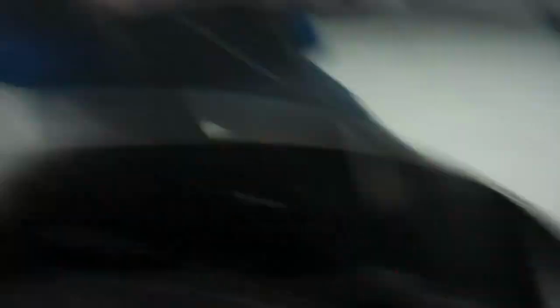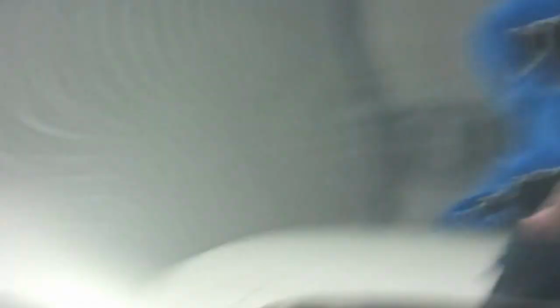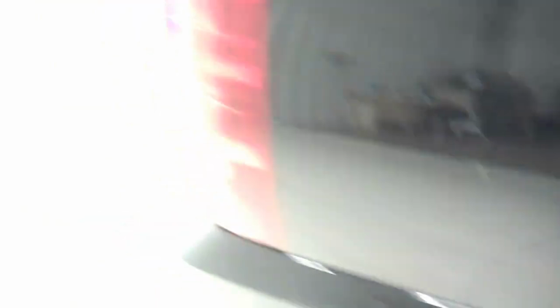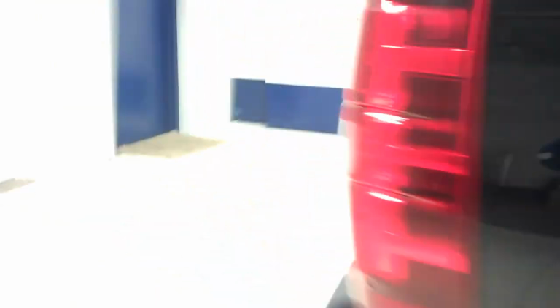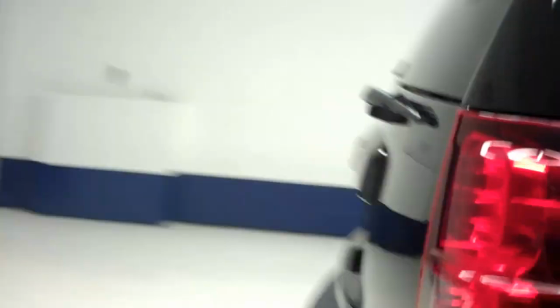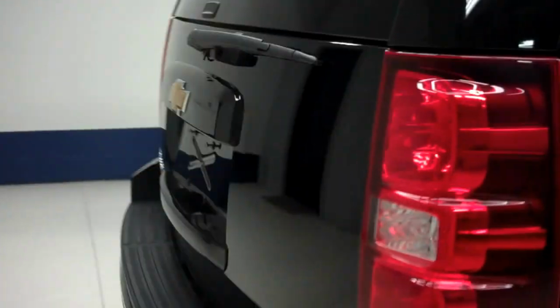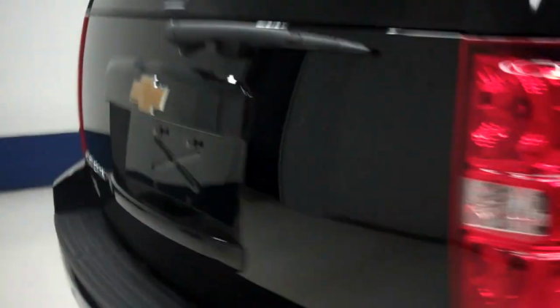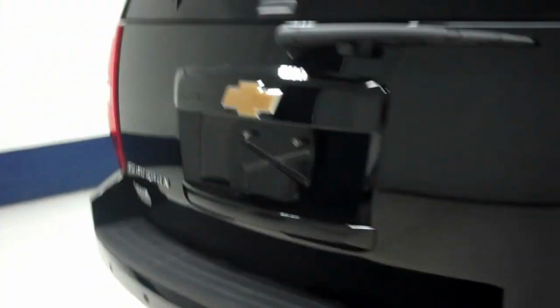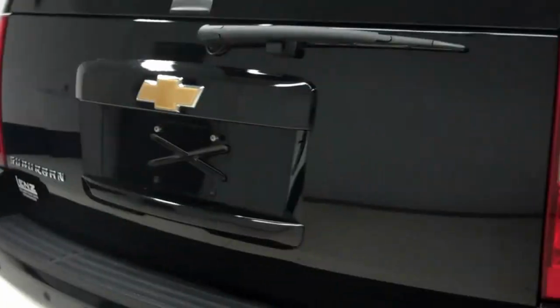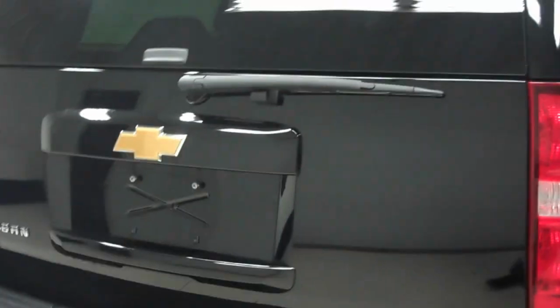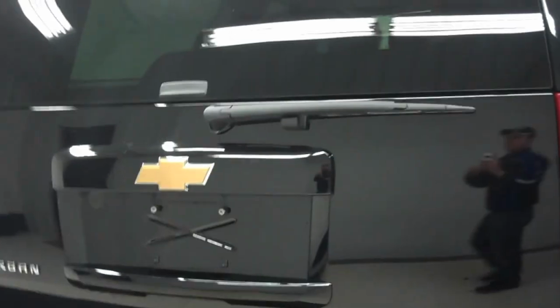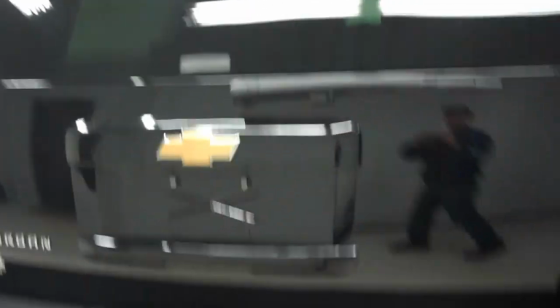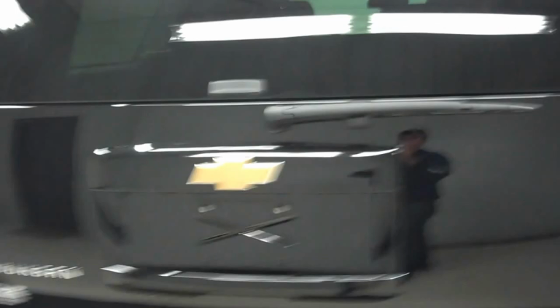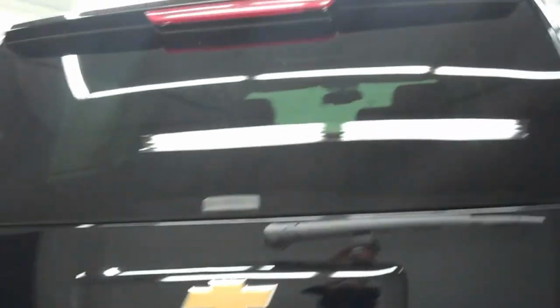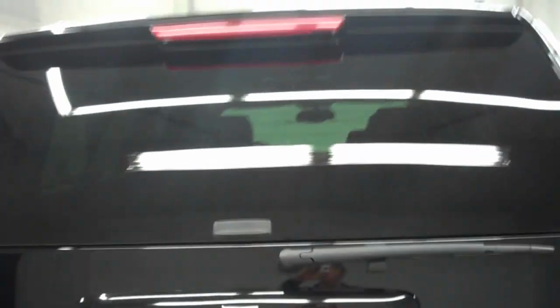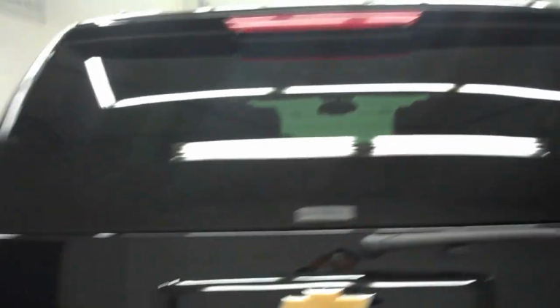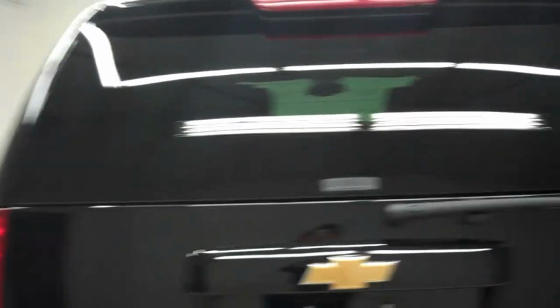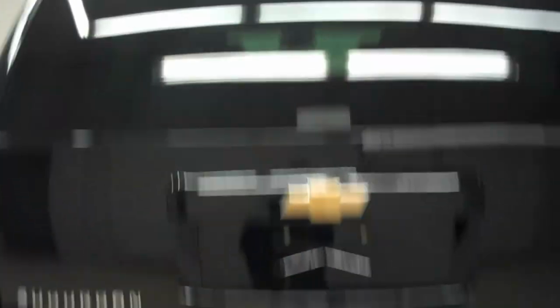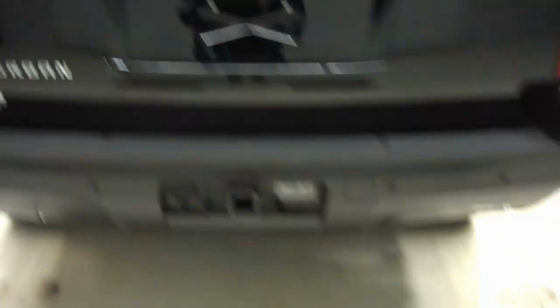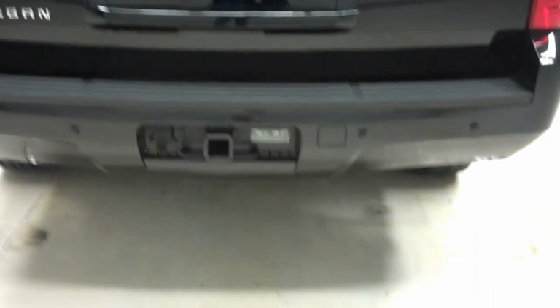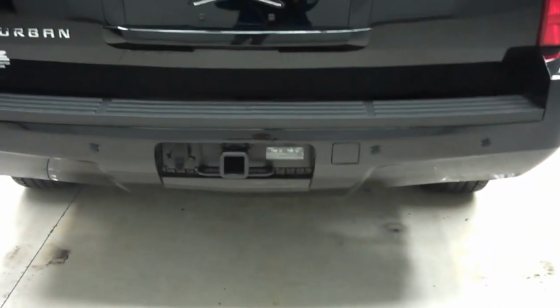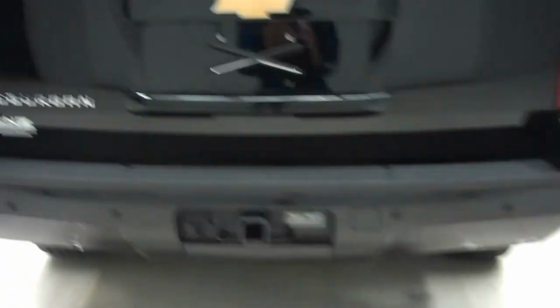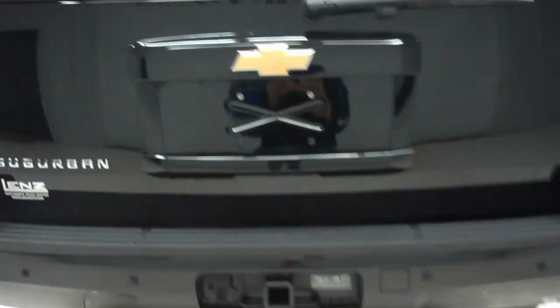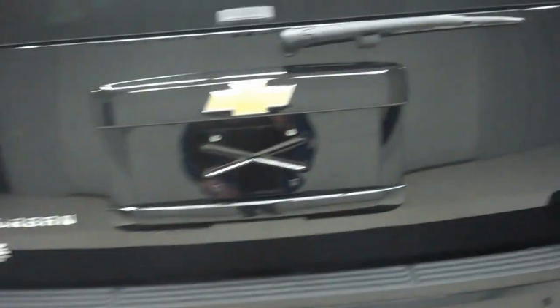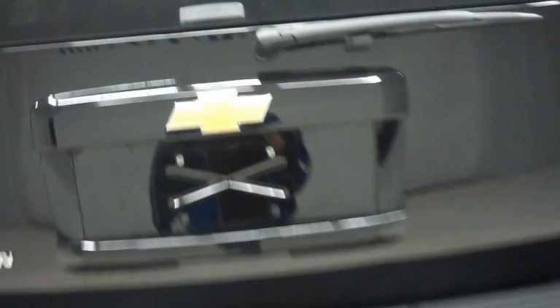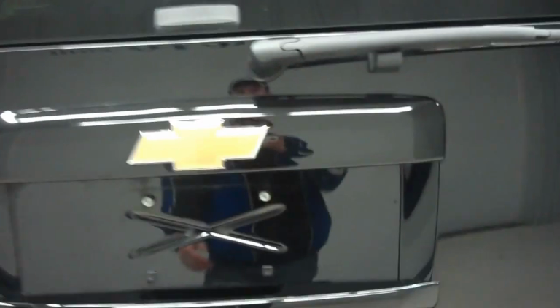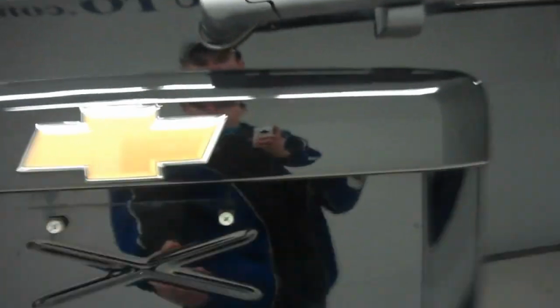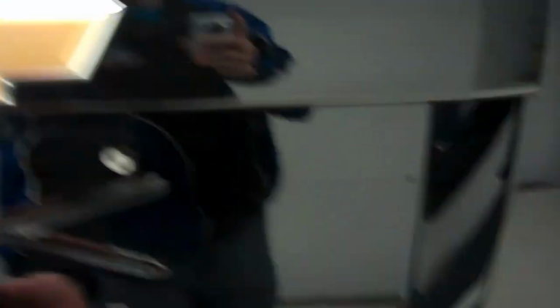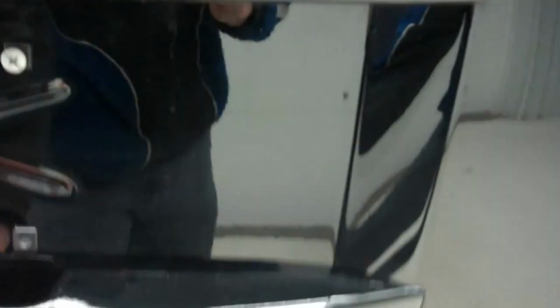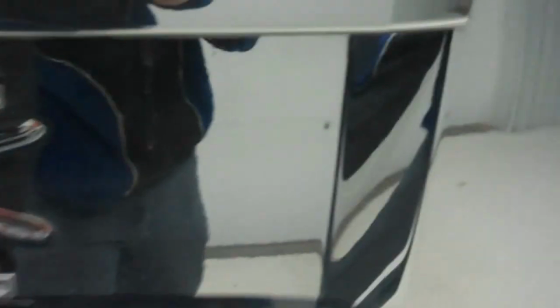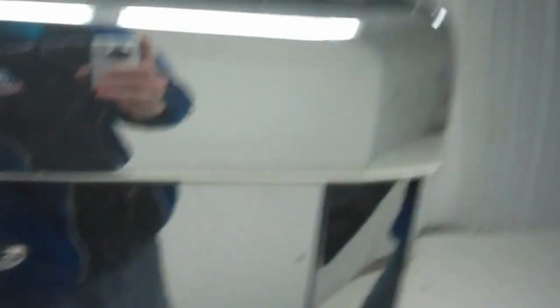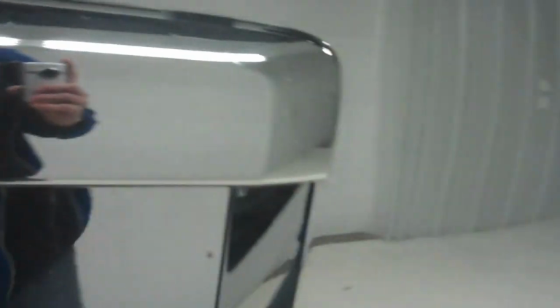The rear of the vehicle does have a very nice big tinted window, as well as full towing capabilities and a very nice one-touch manual liftgate.